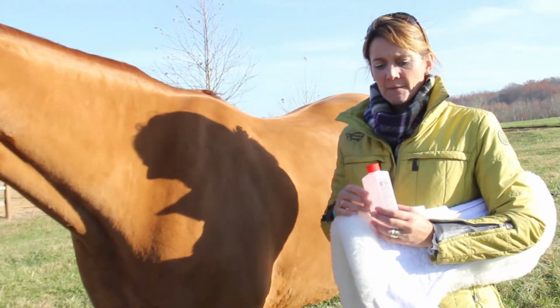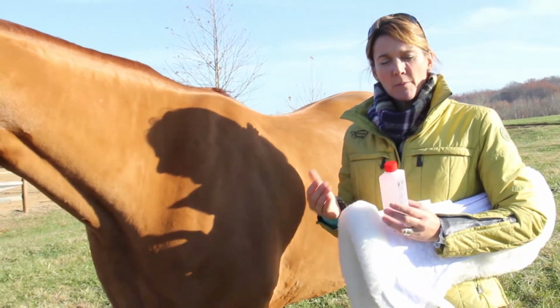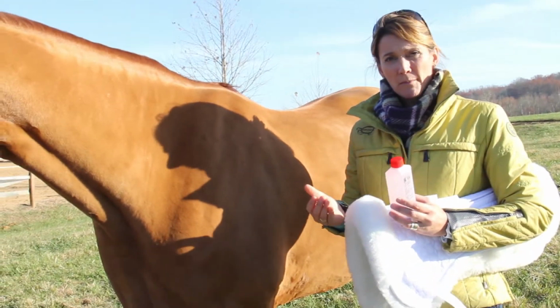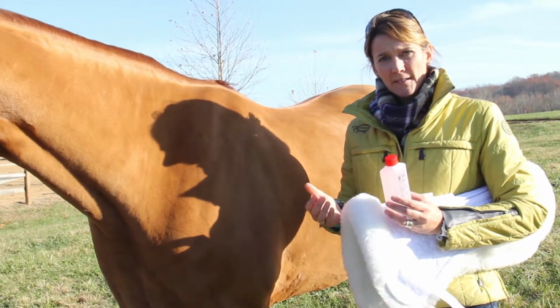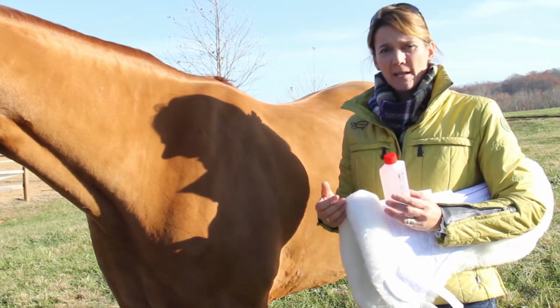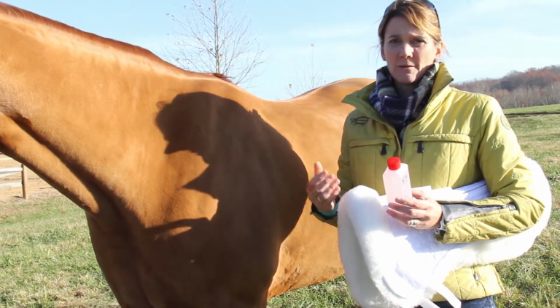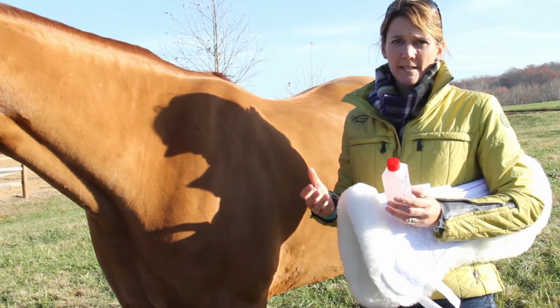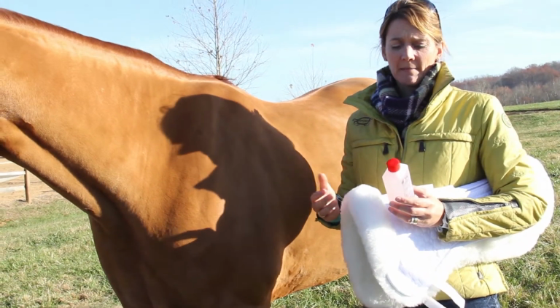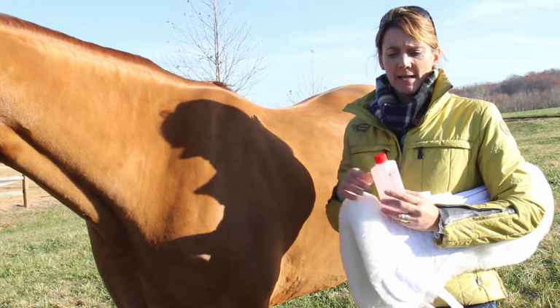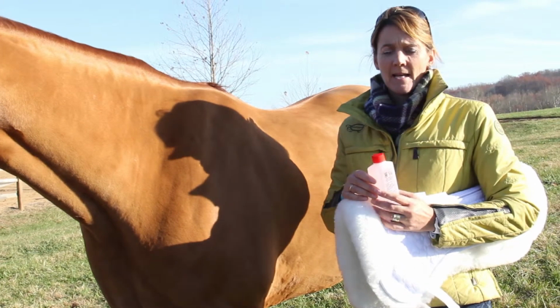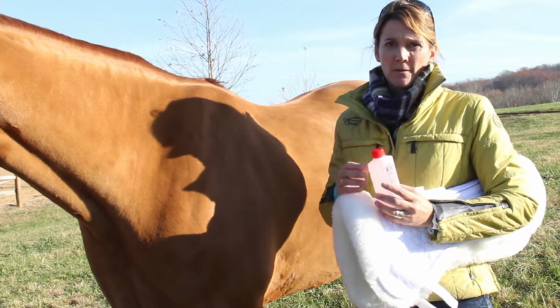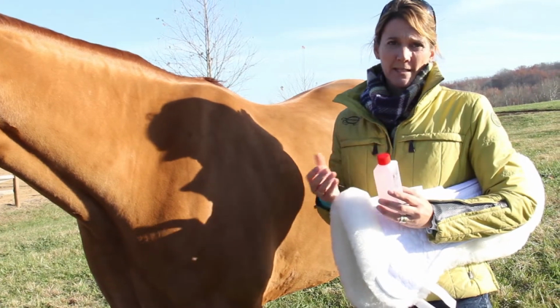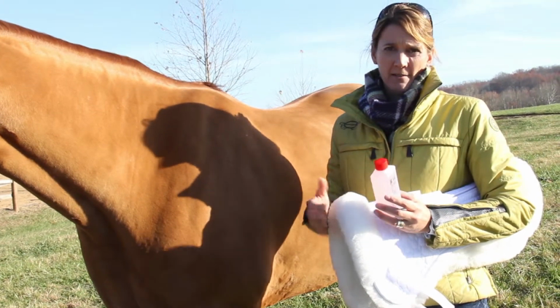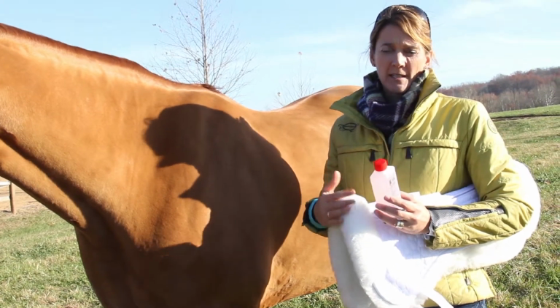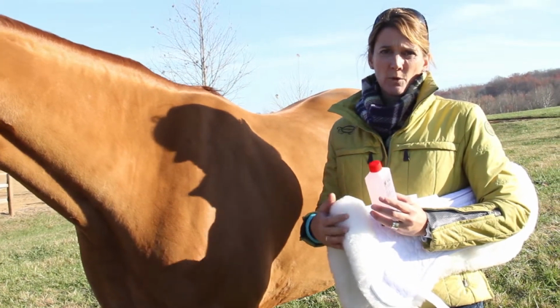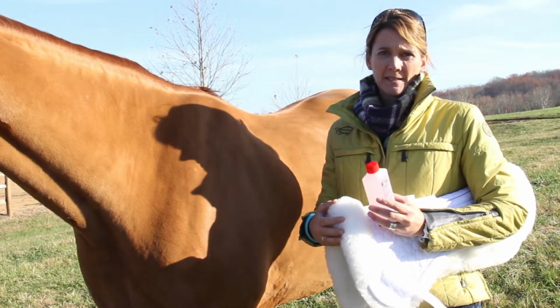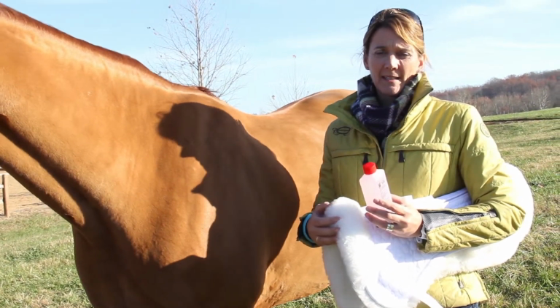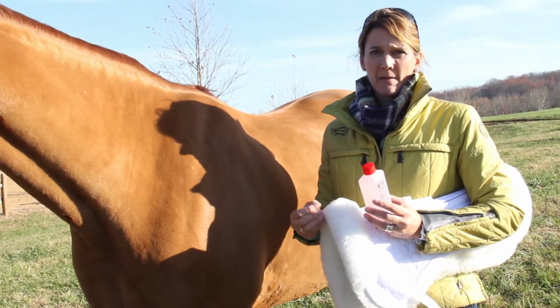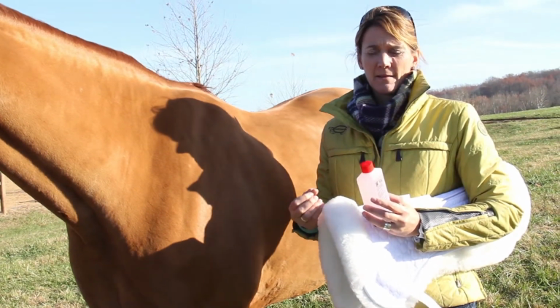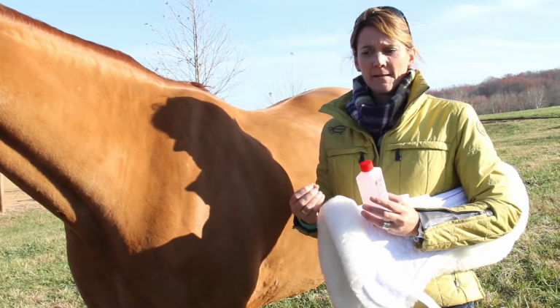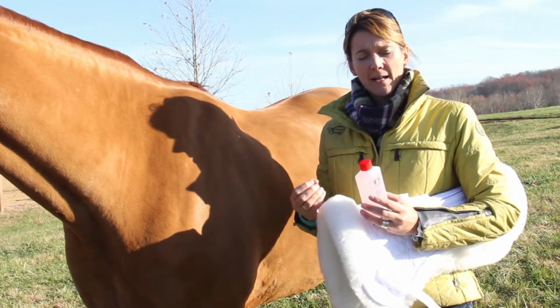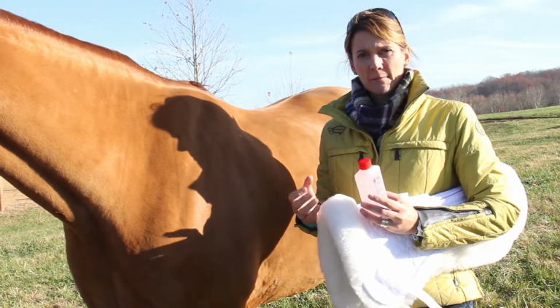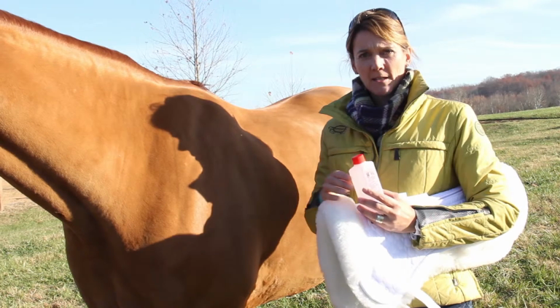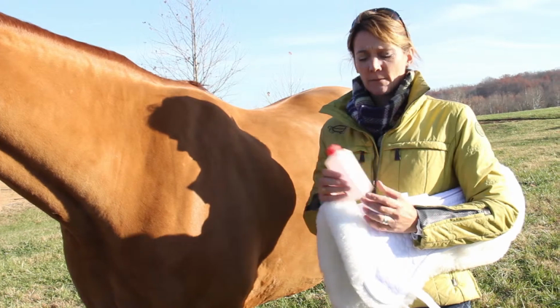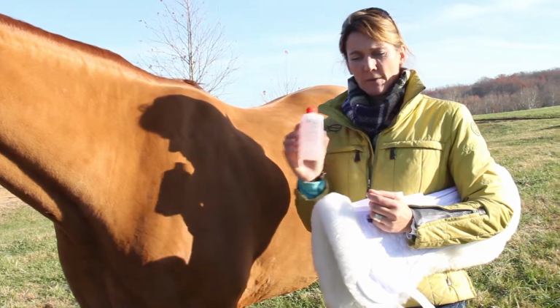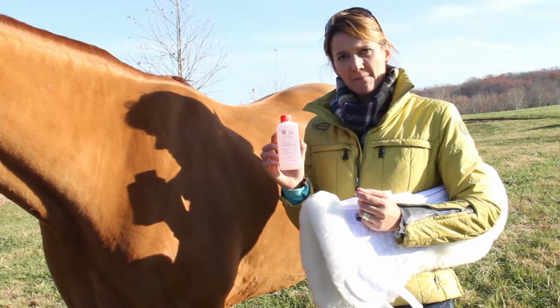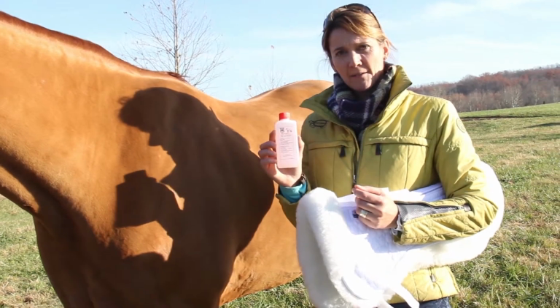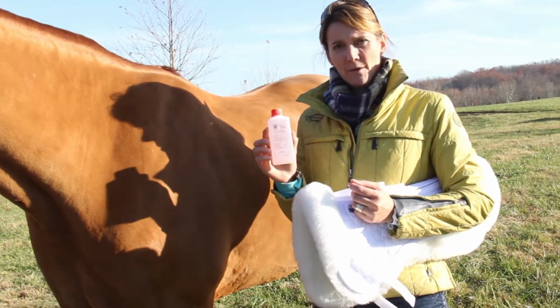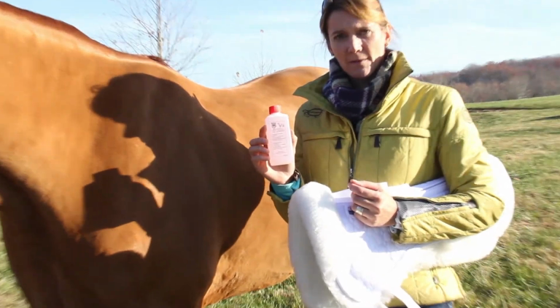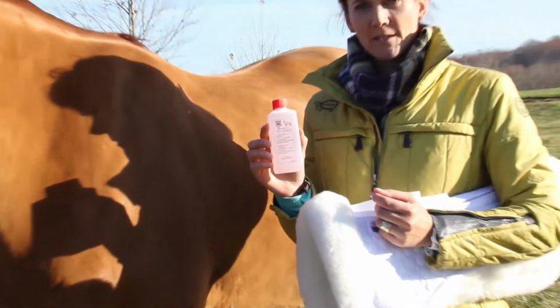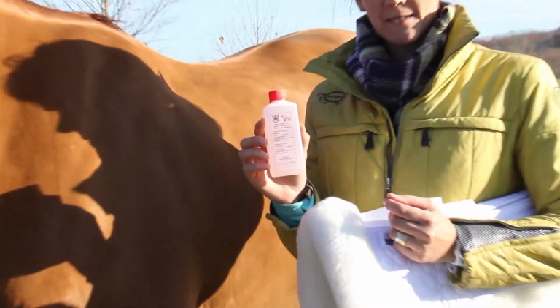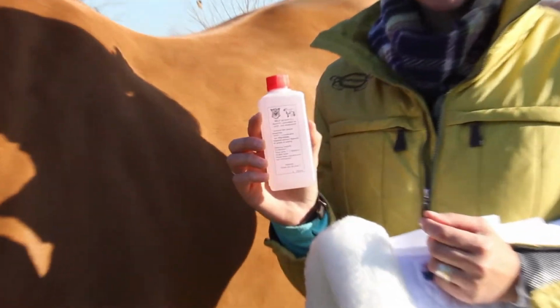Sometimes people ask us, well, can I use Woolite or something like that? And Woolite is fine for cleaning the wool, but it's not going to keep the hide supple and soft. We really recommend the use of MELP with these sheepskin products.